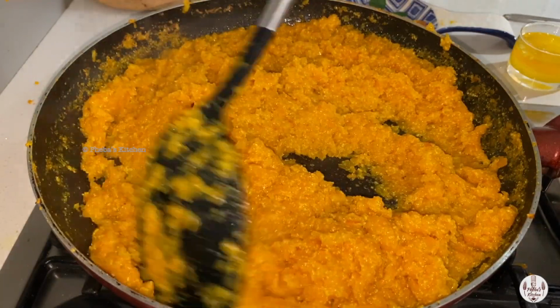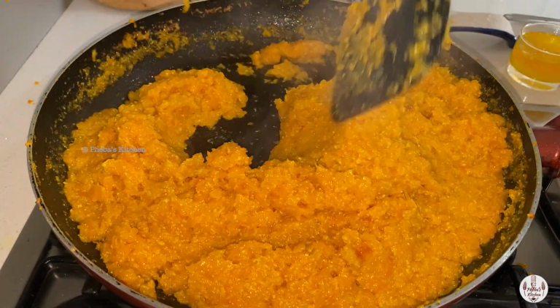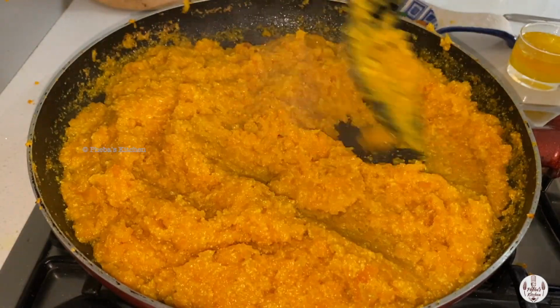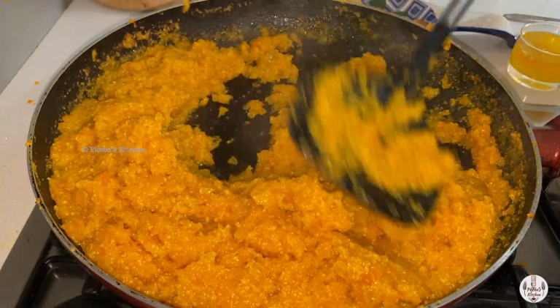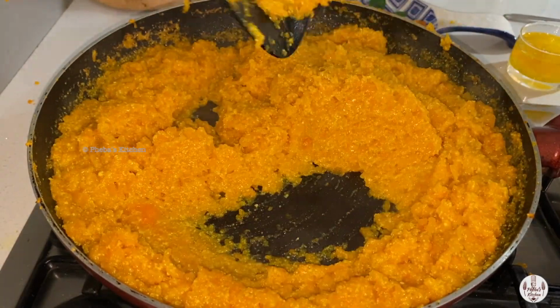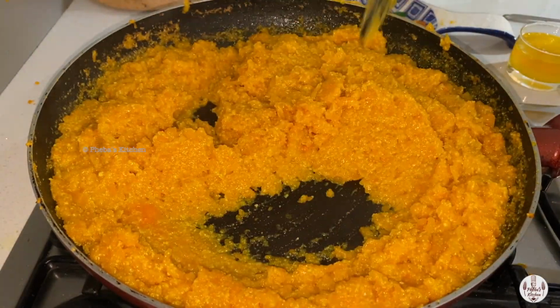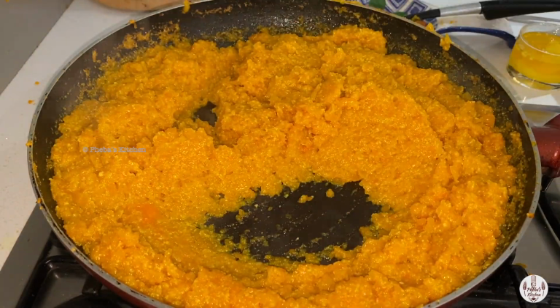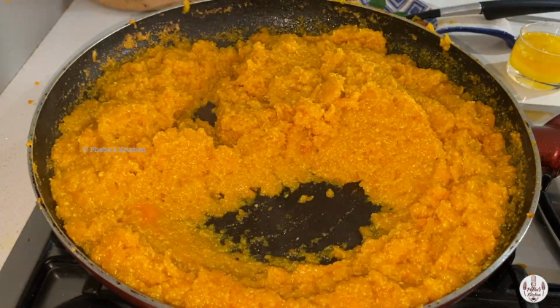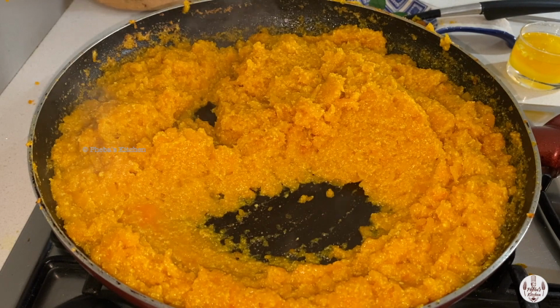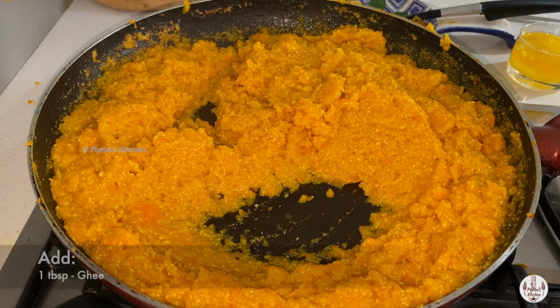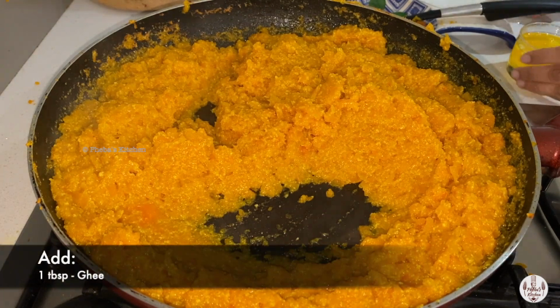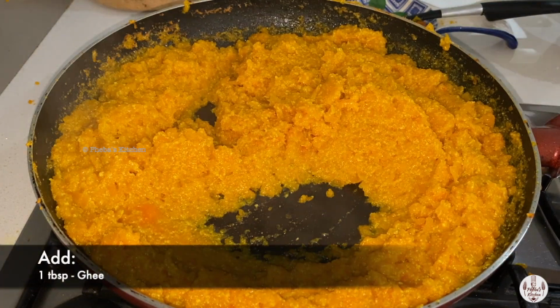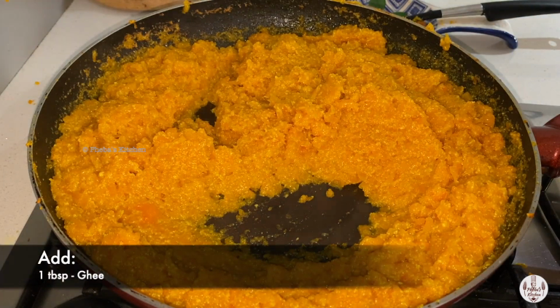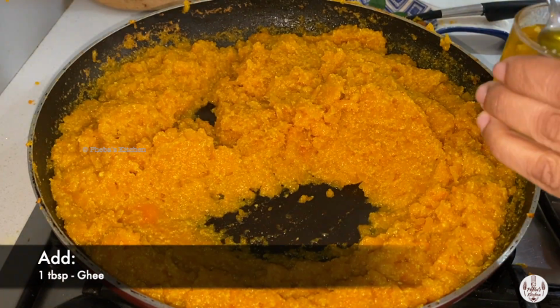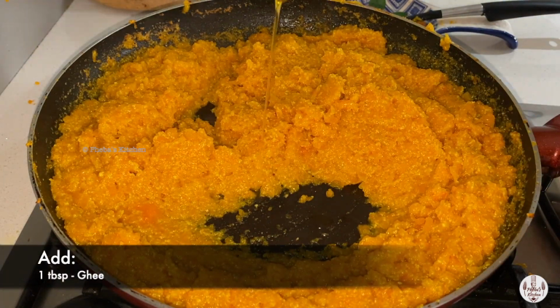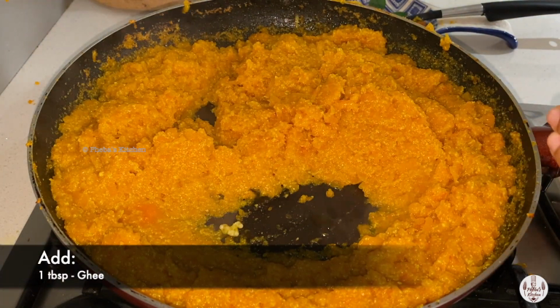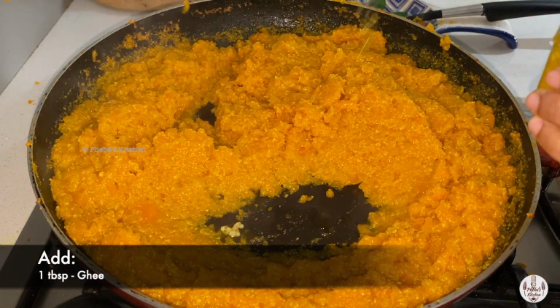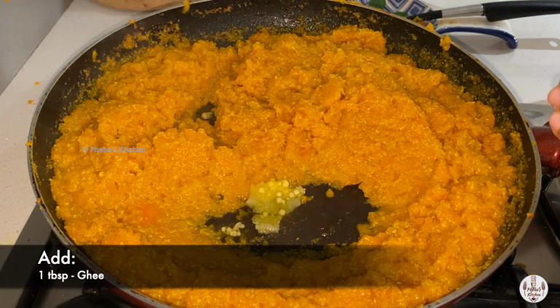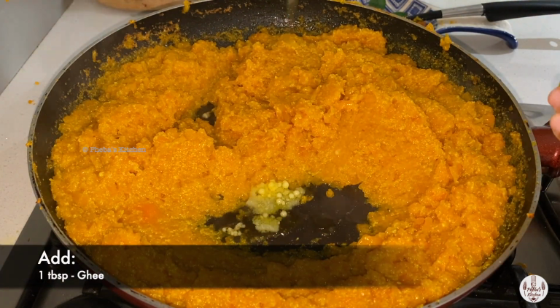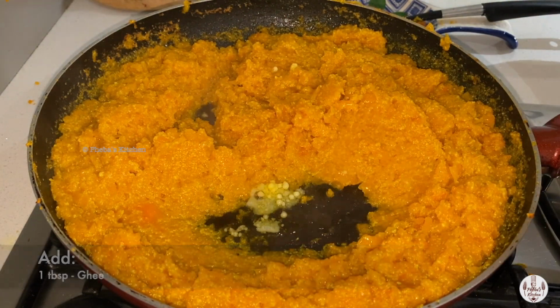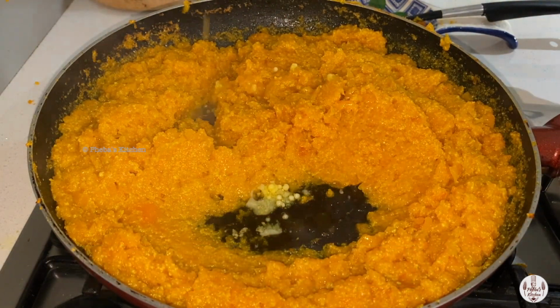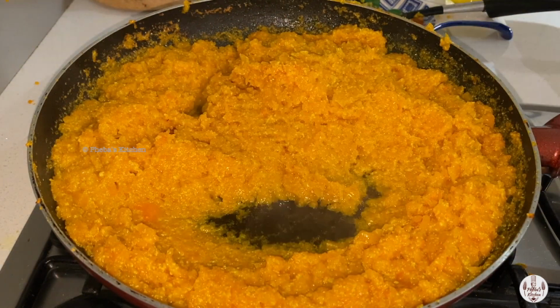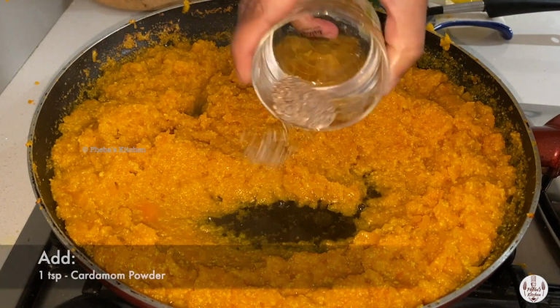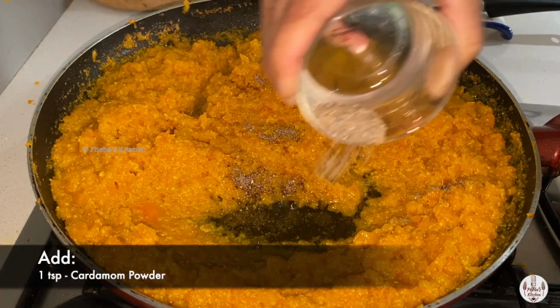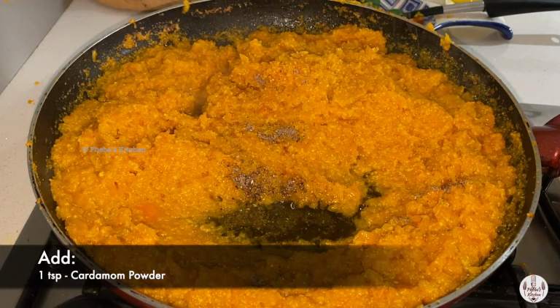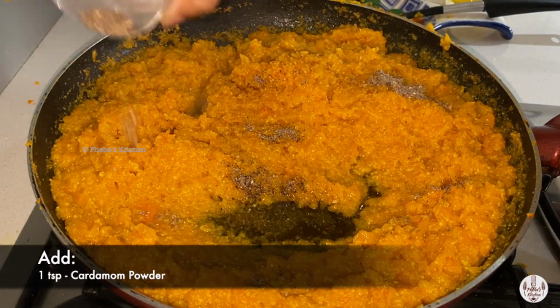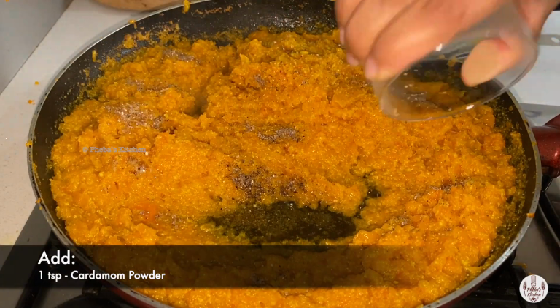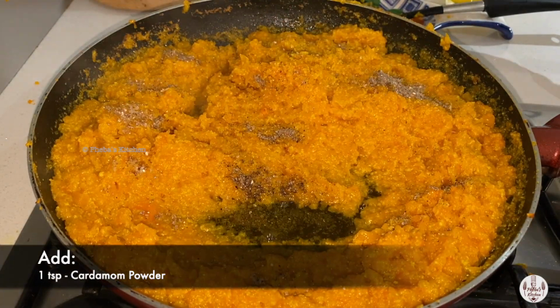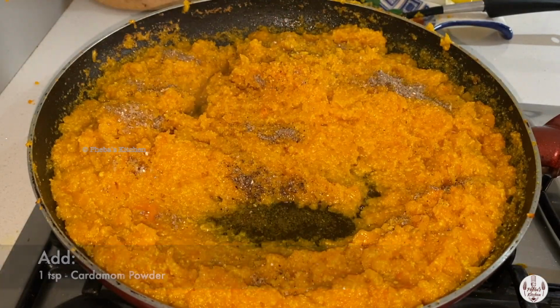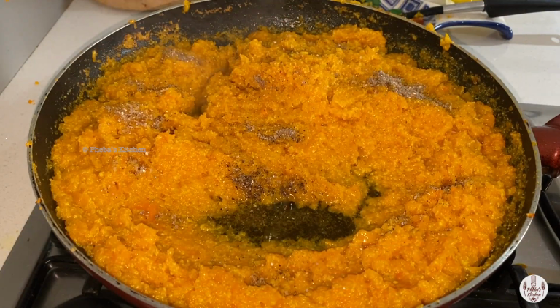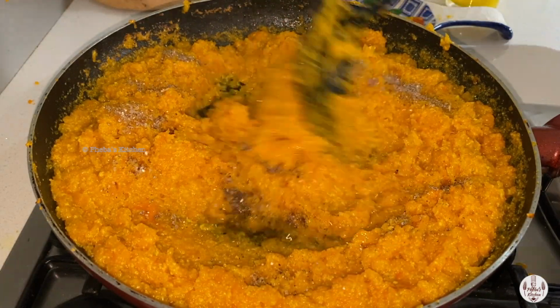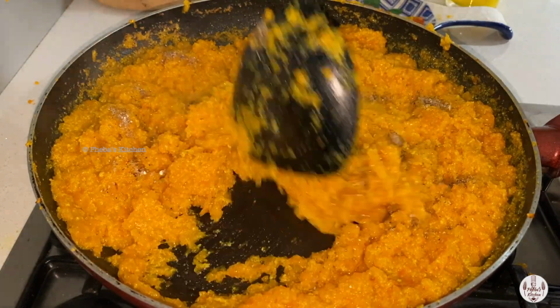We will have to keep on stirring it. At this point we'll be adding another one tablespoon of ghee and one teaspoon of cardamom powder and mix it well.